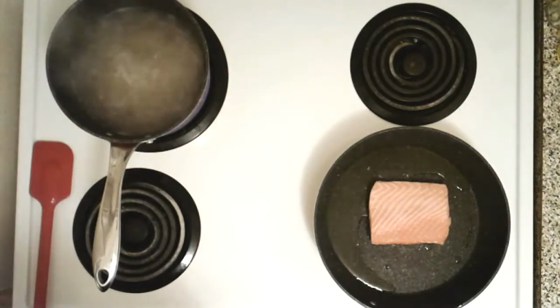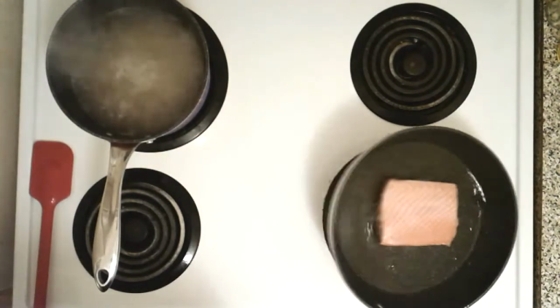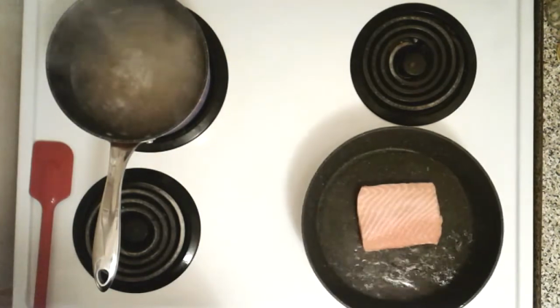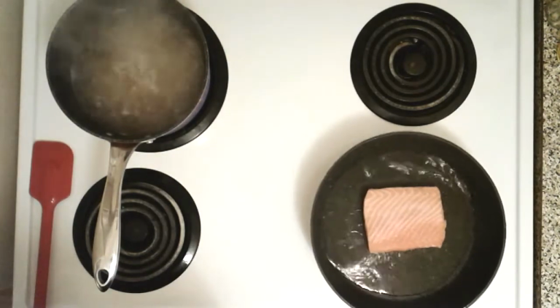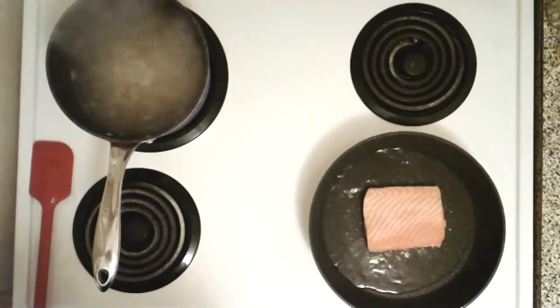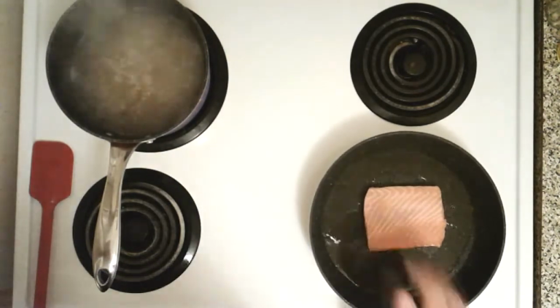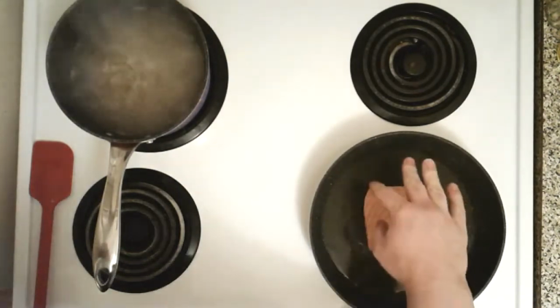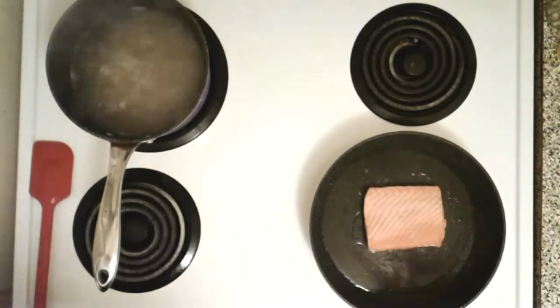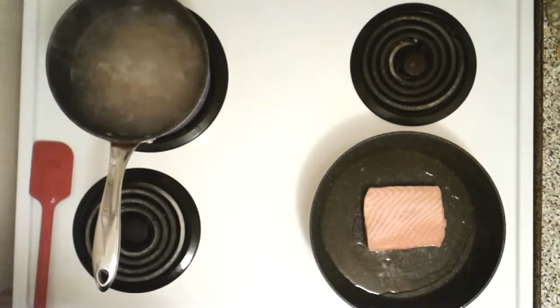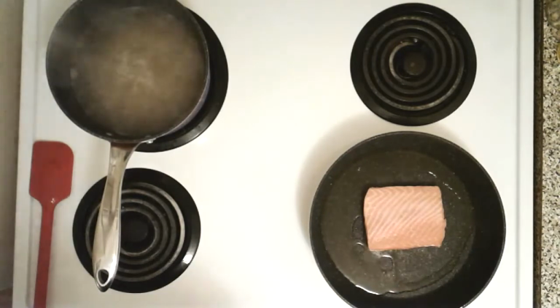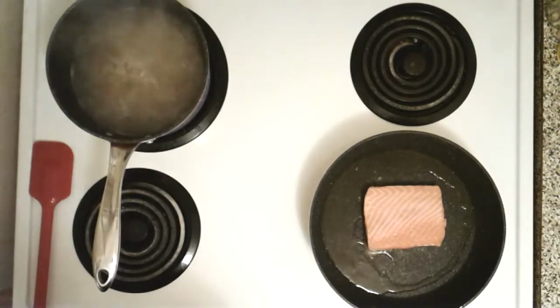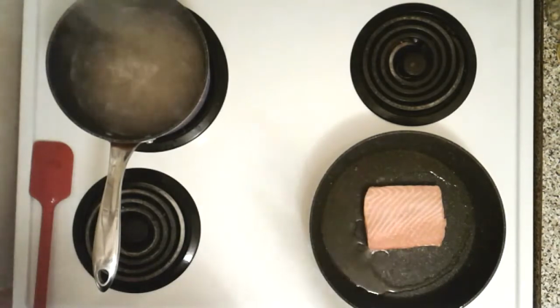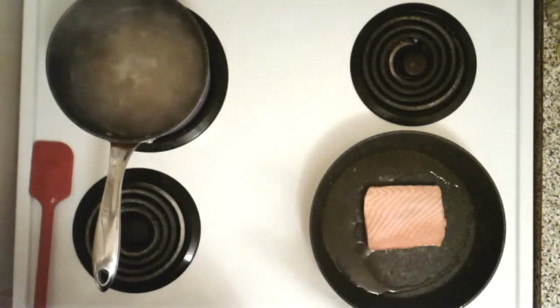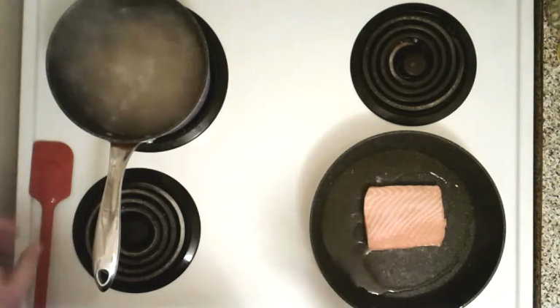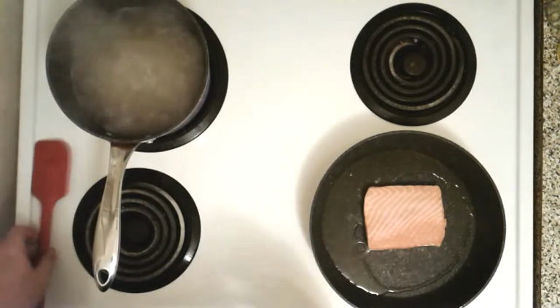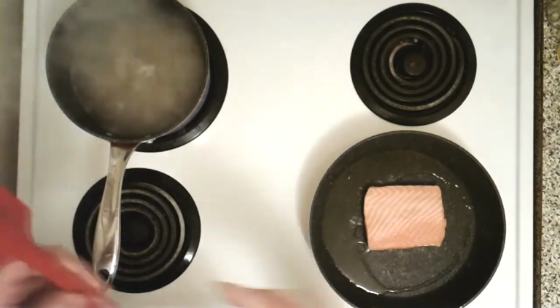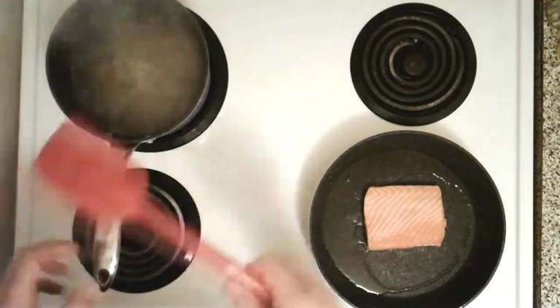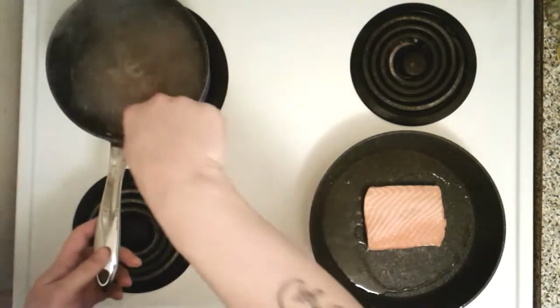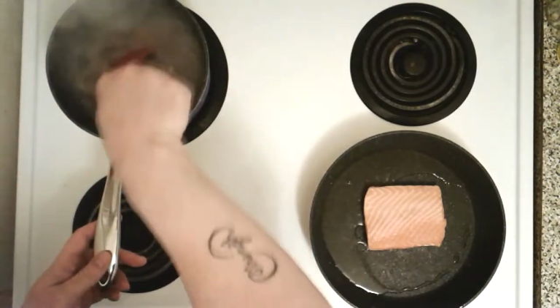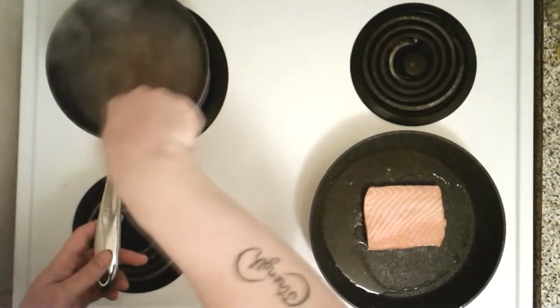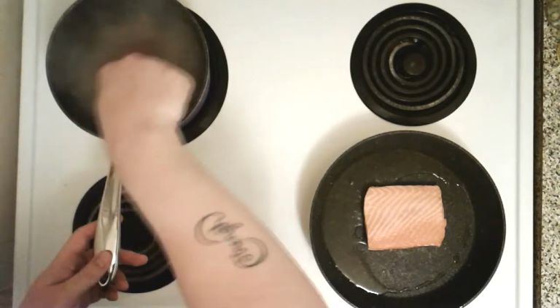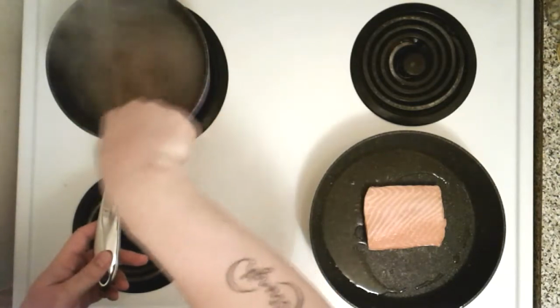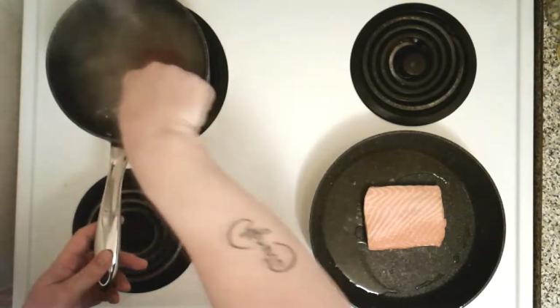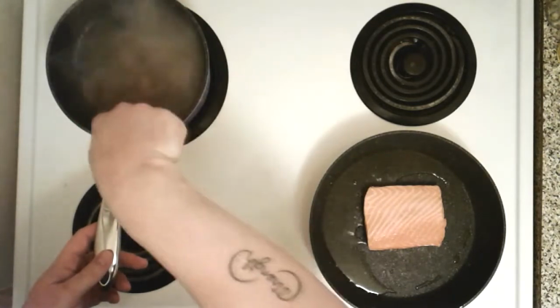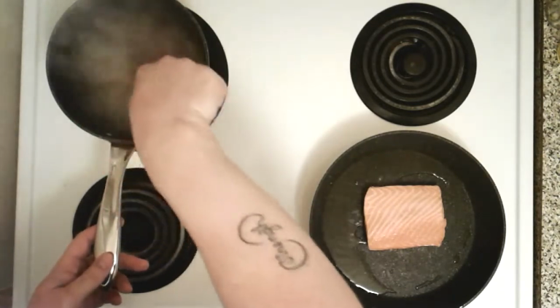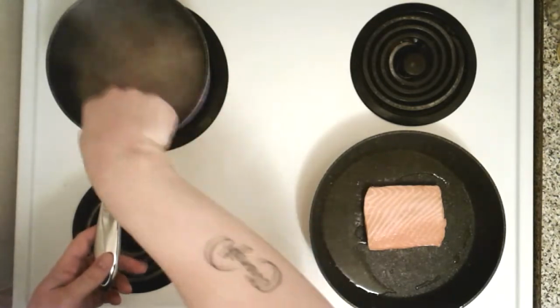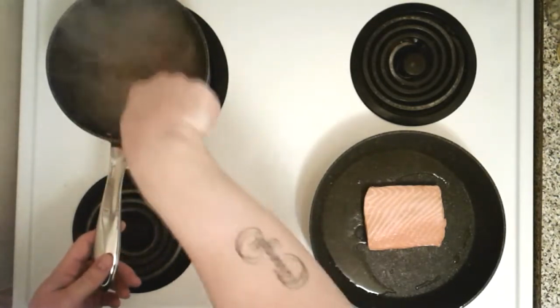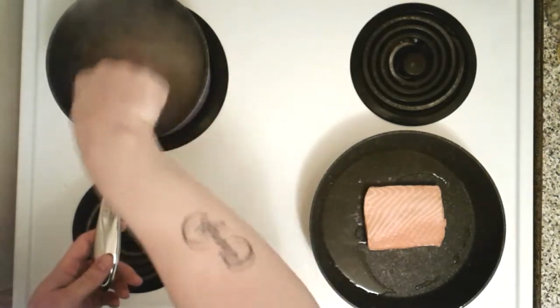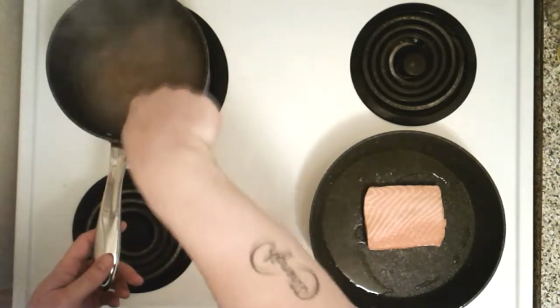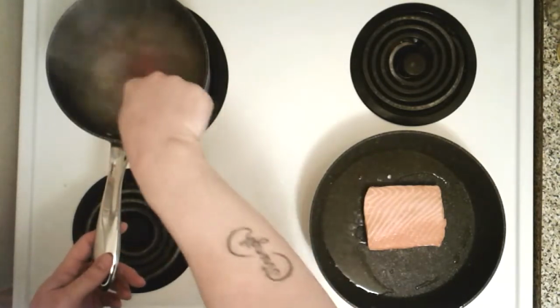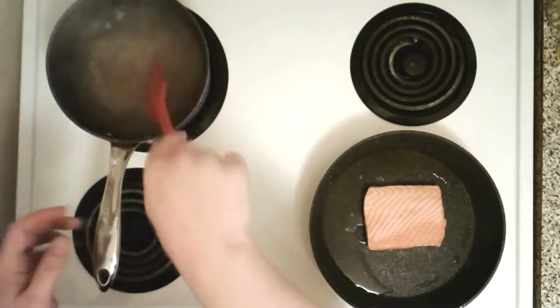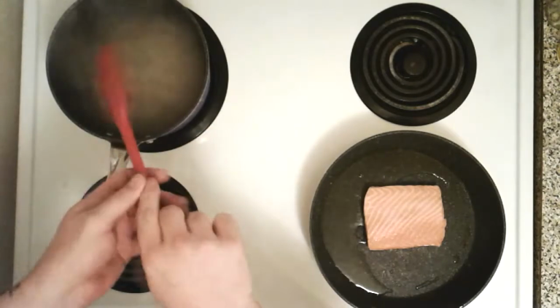It's been about two minutes, keep going, it's looking good. People might be freaking out saying 'Toronto Guy, you're gonna kill the salmon!' — the salmon's already been killed. Trust me, the skin can handle it, and it's gonna be crispy and amazing.